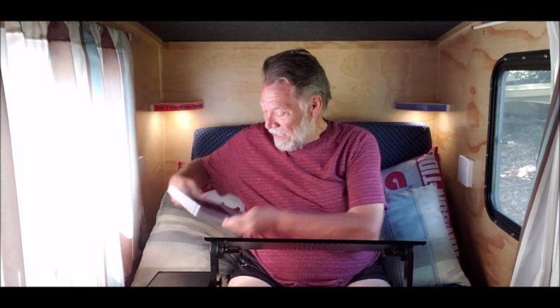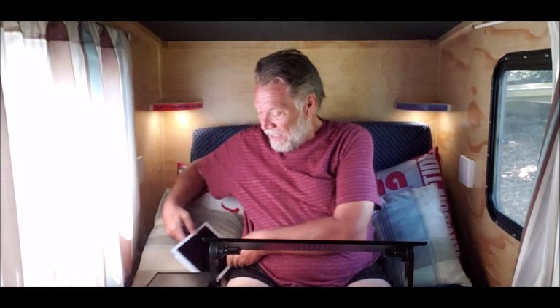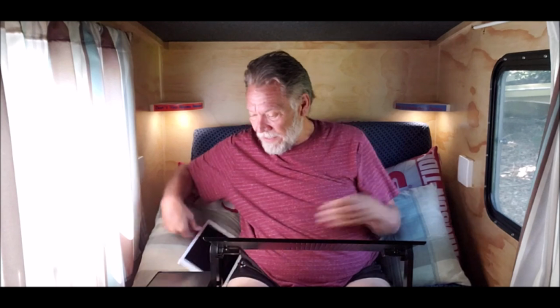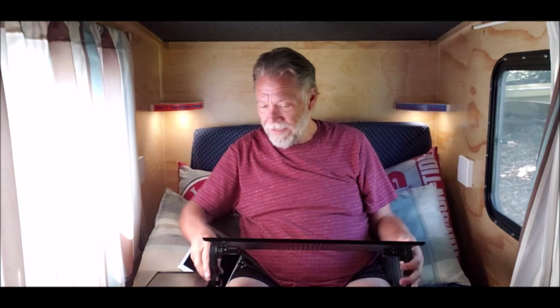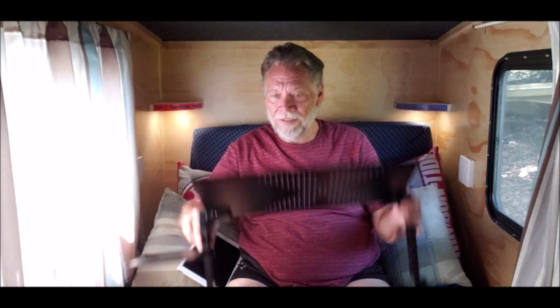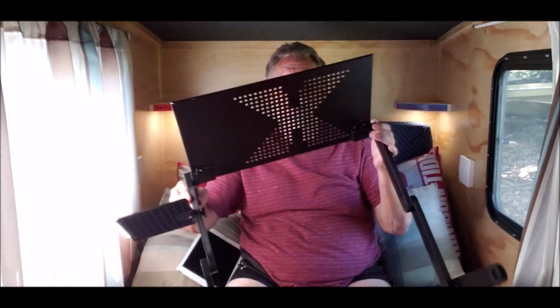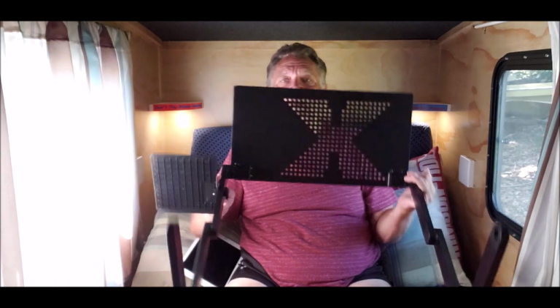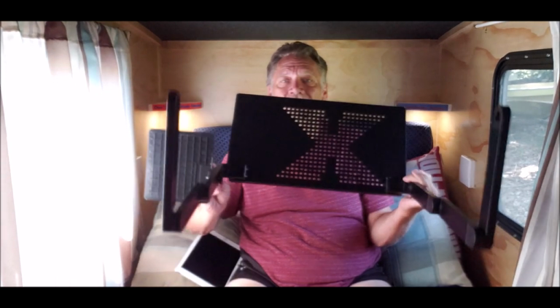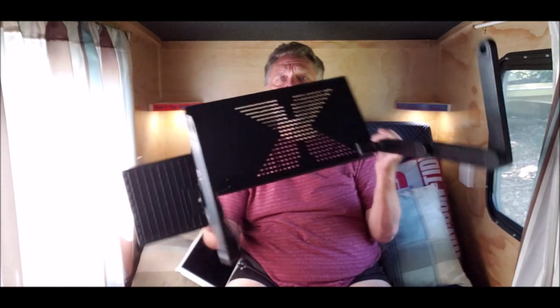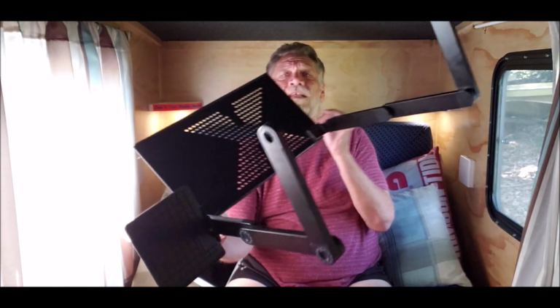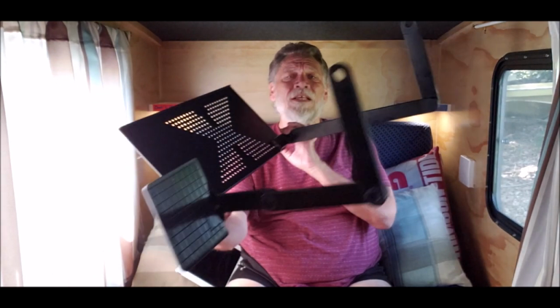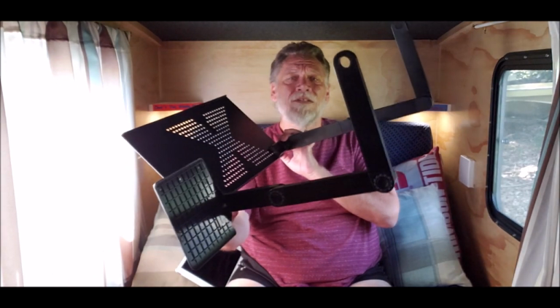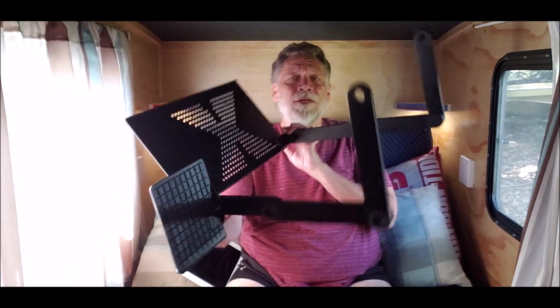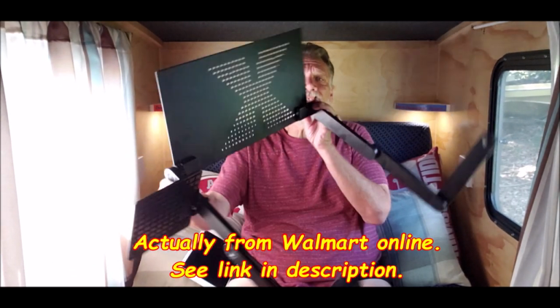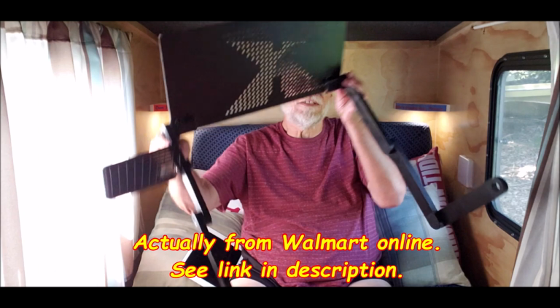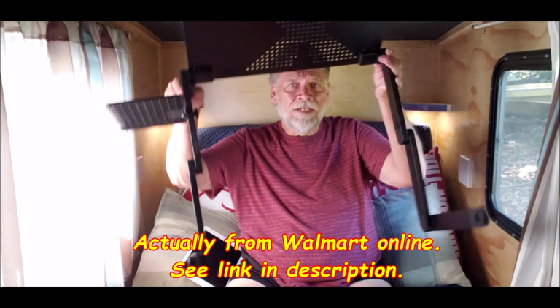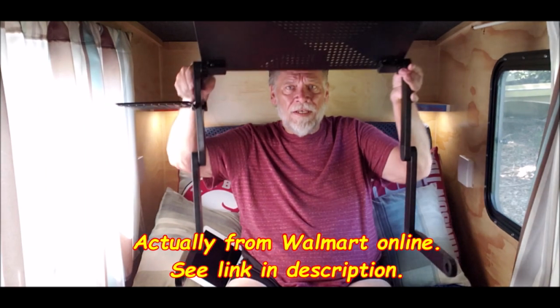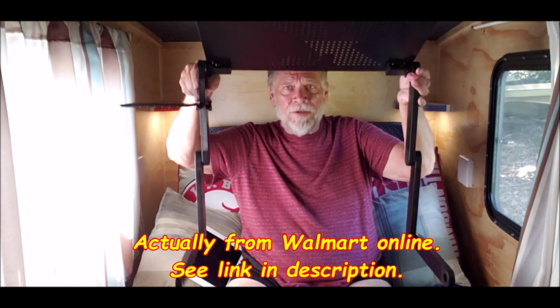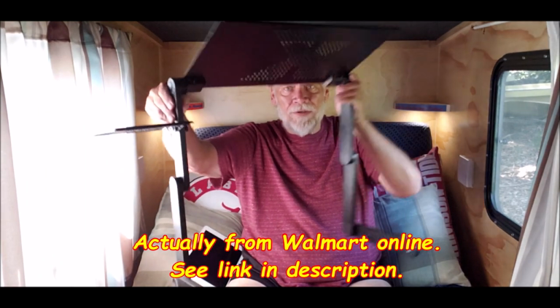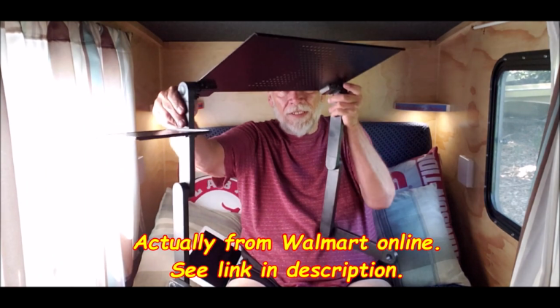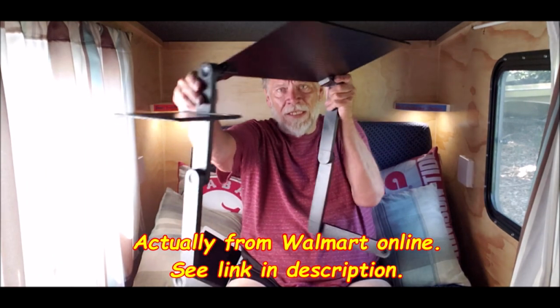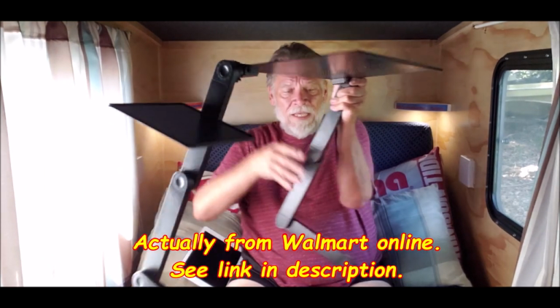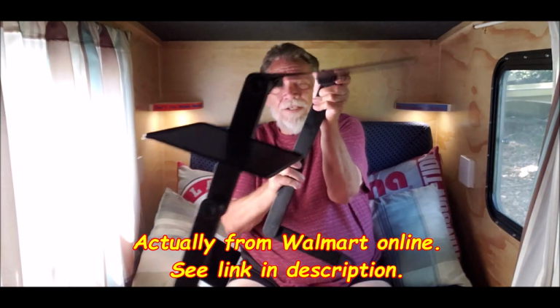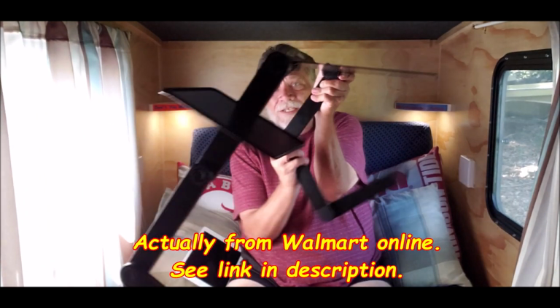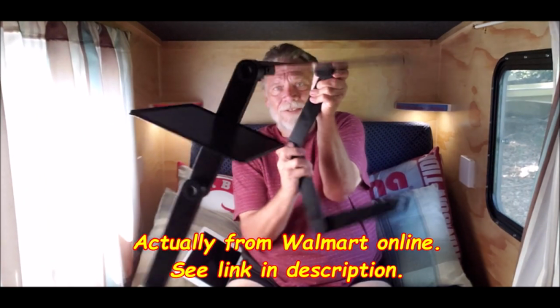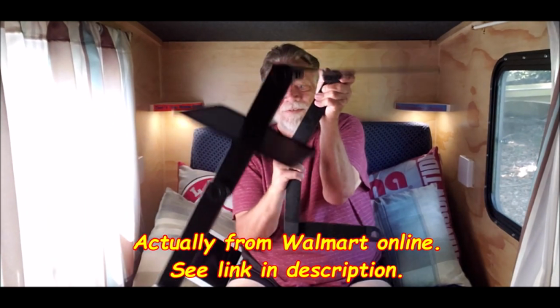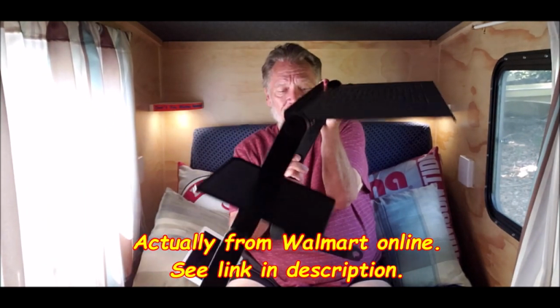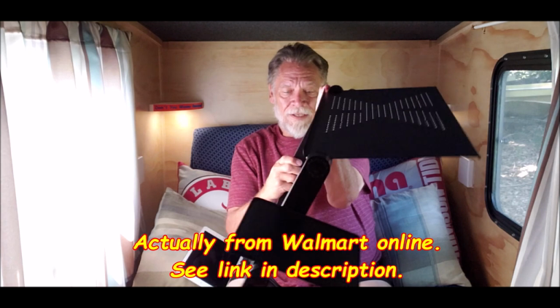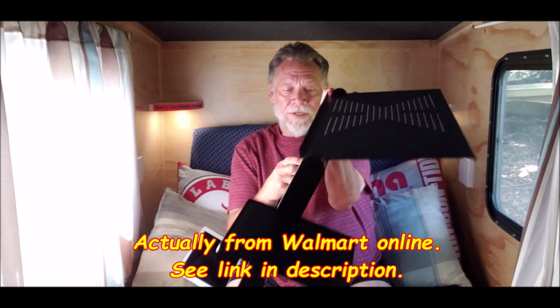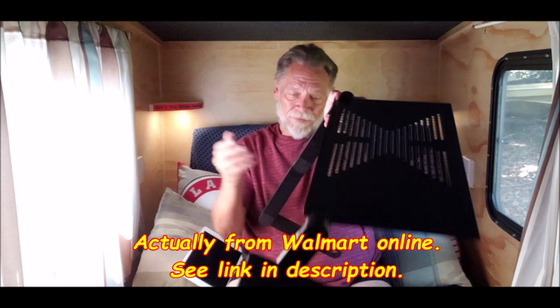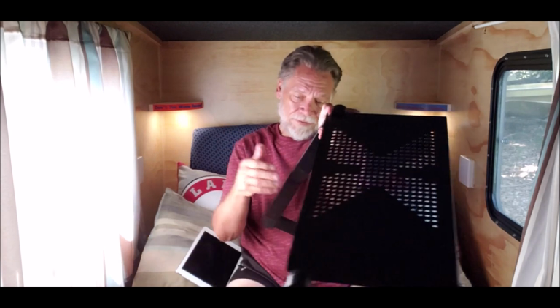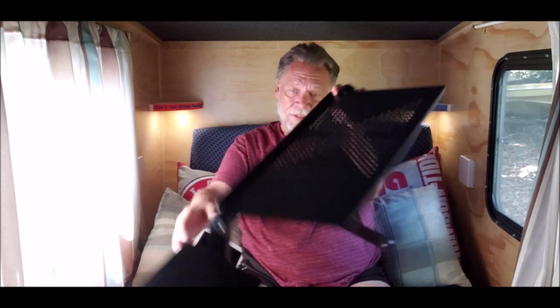Well, this is a stand, also from Amazon. Put your computer on it — articulating legs. You can do way too many different things with this.